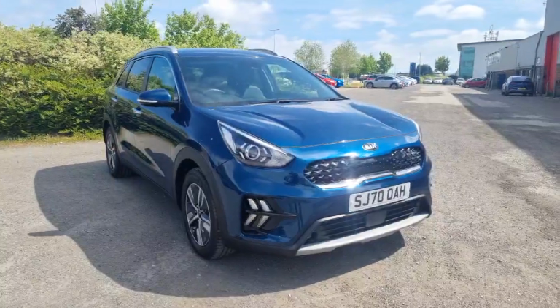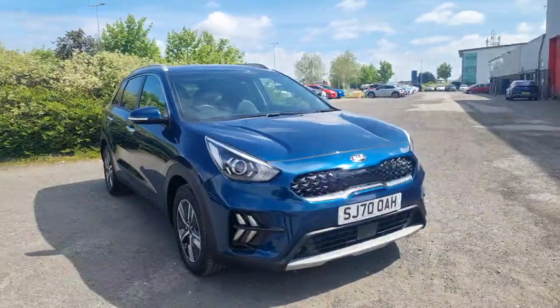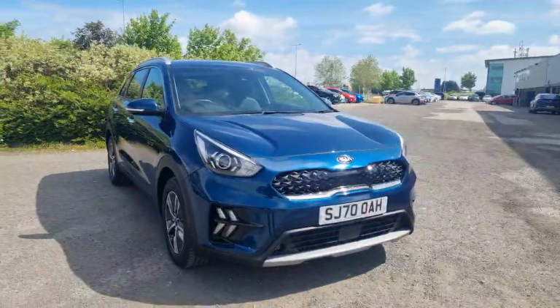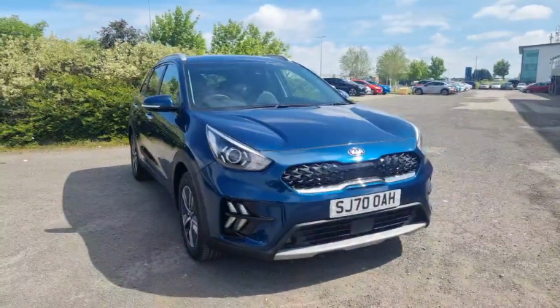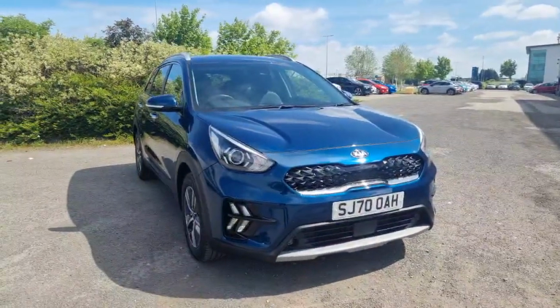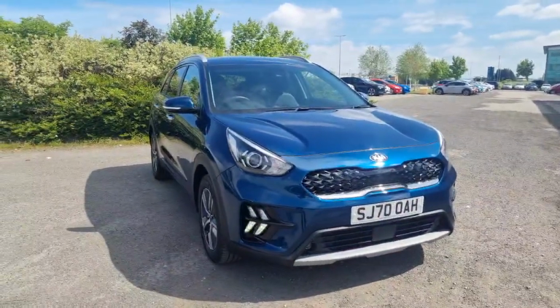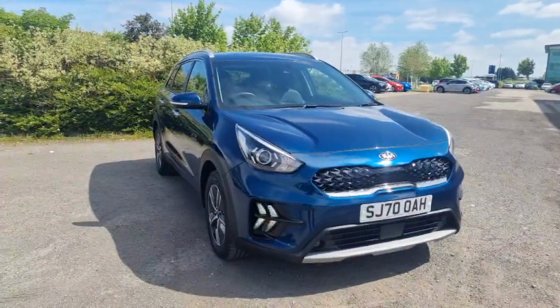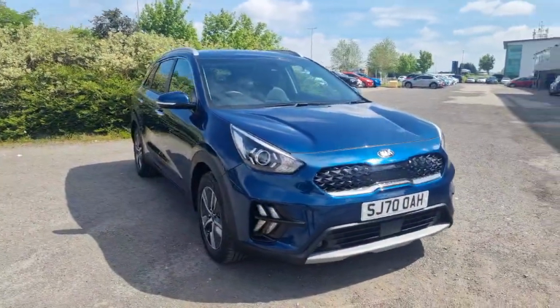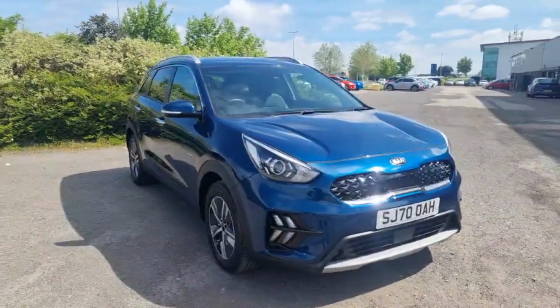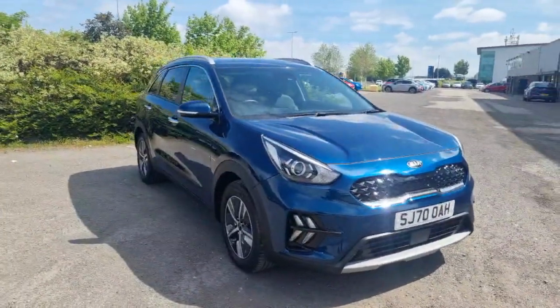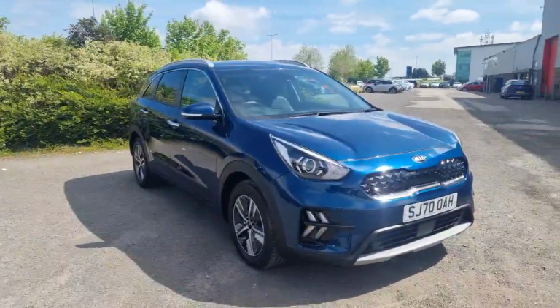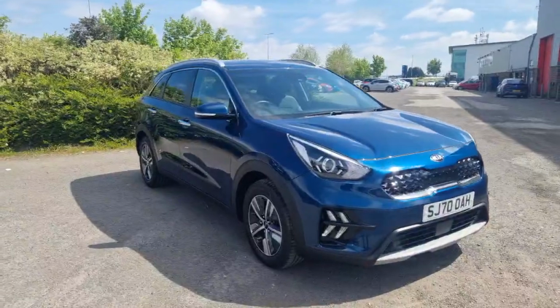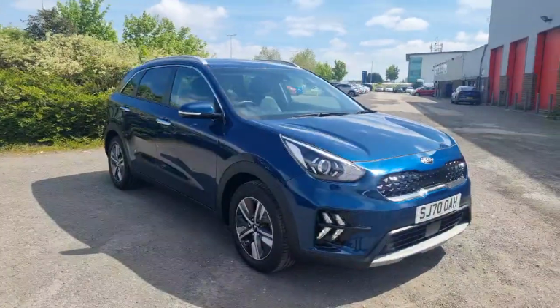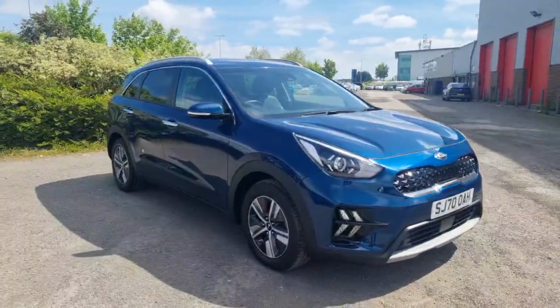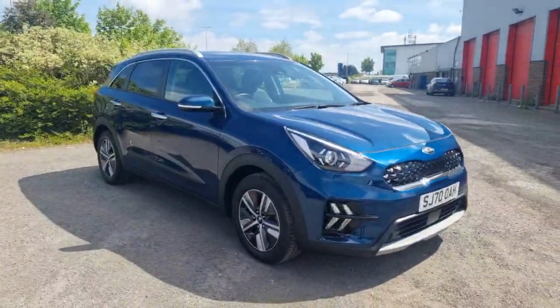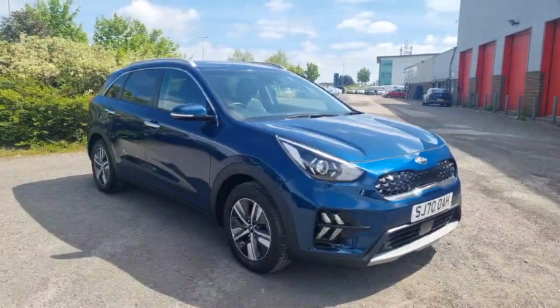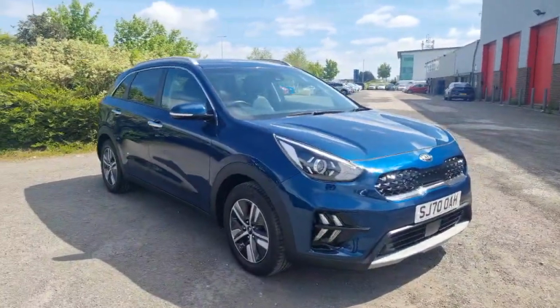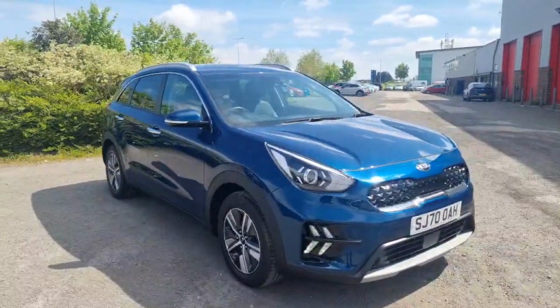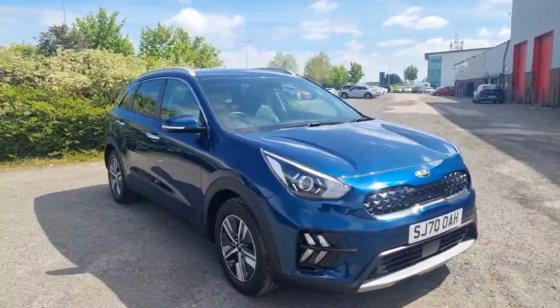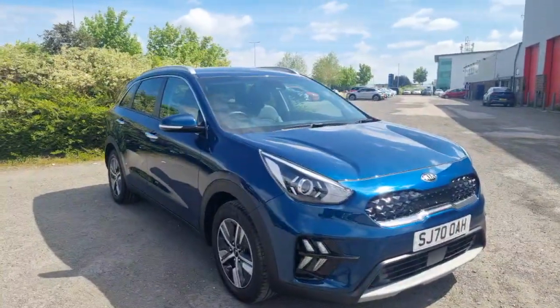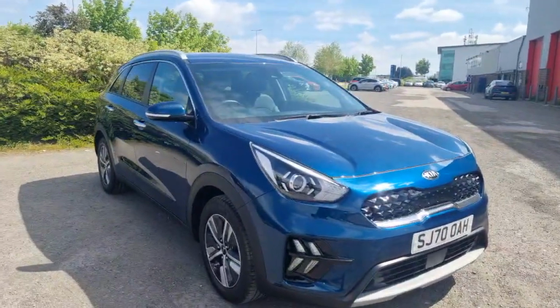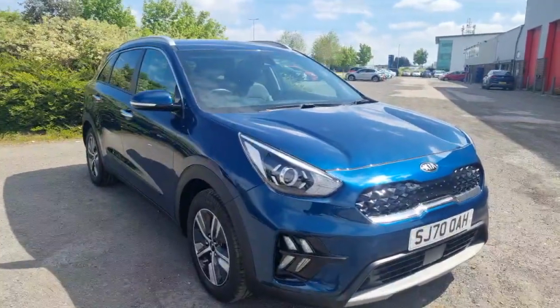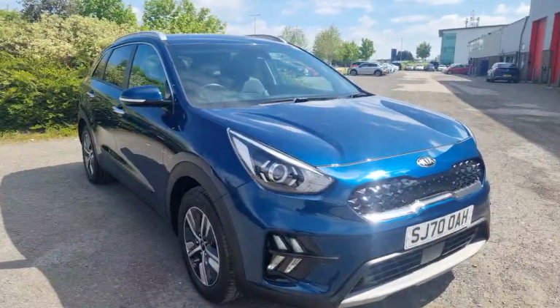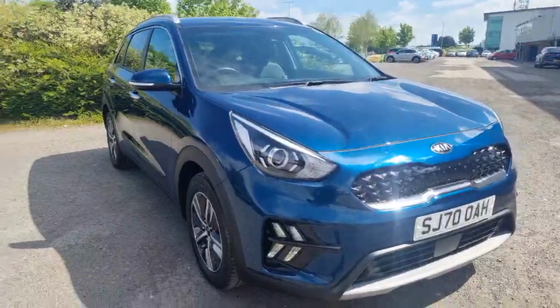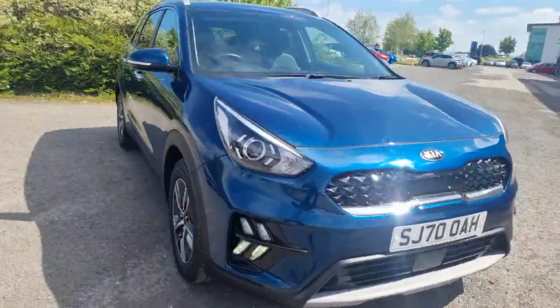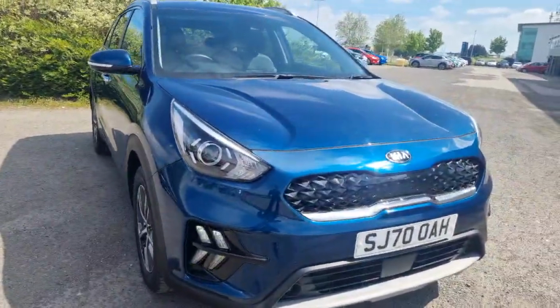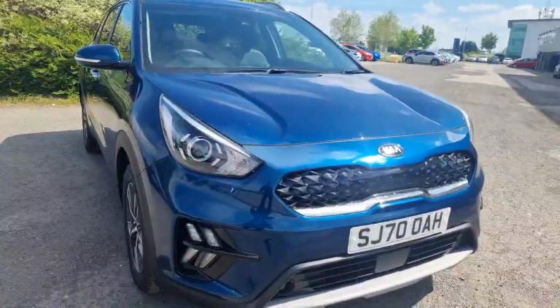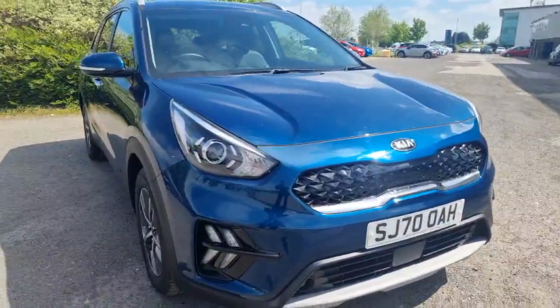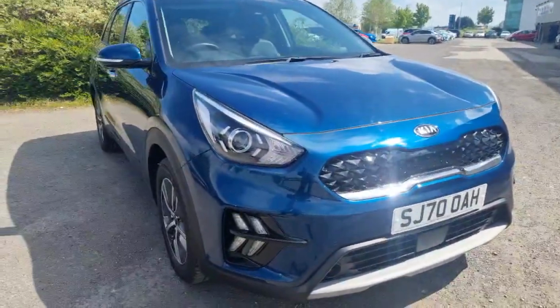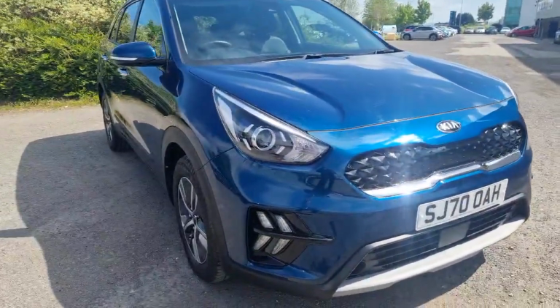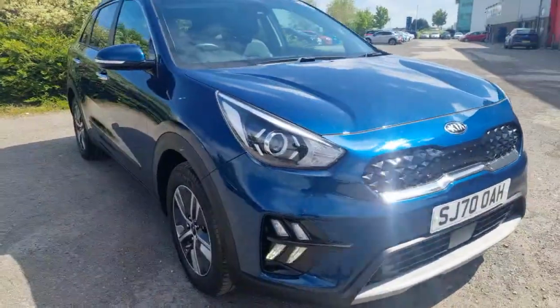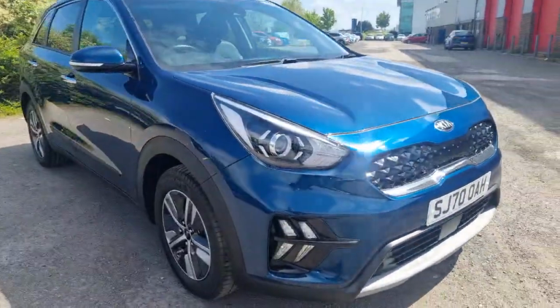Hi guys, welcome to Stockton Kia. We've got this lovely 70 plate Kia Niro 2 self-charging hybrid, finished in ocean blue which is an absolutely beautiful metallic colour as you can see in the sunshine. This particular one has done less than 12 and a half thousand miles on that 70 plate, so a lovely low mileage example.